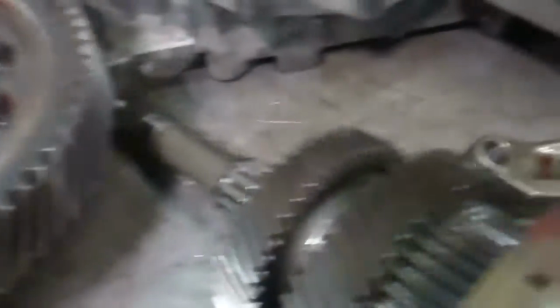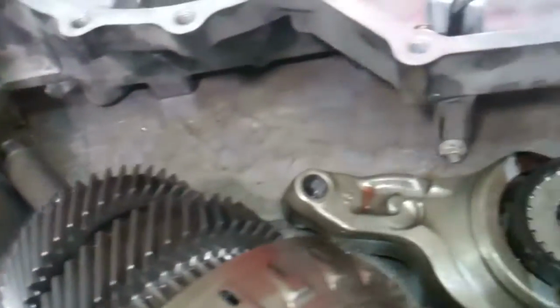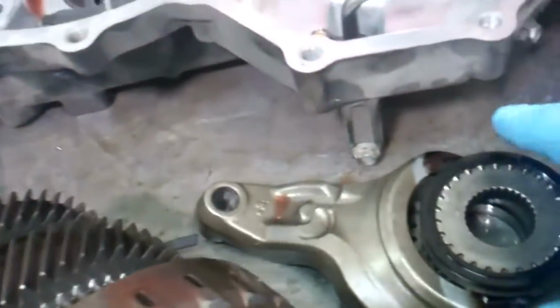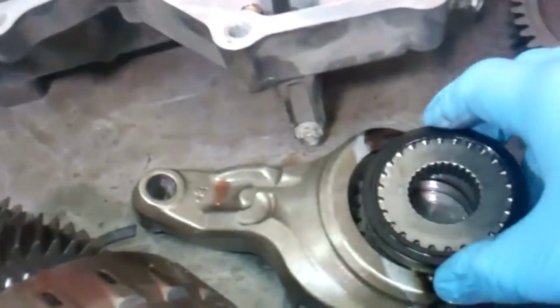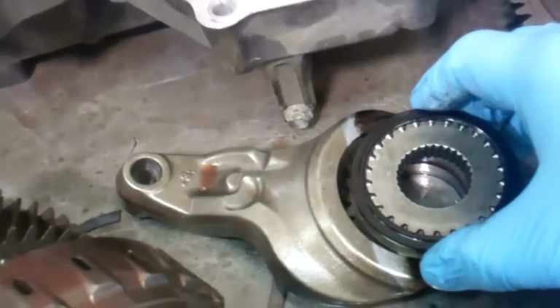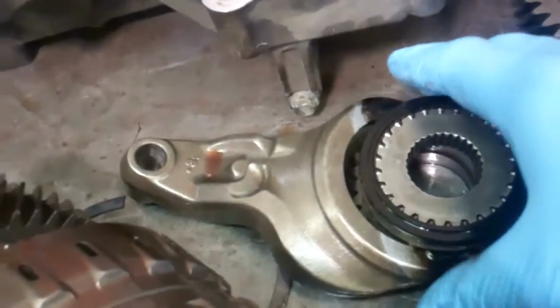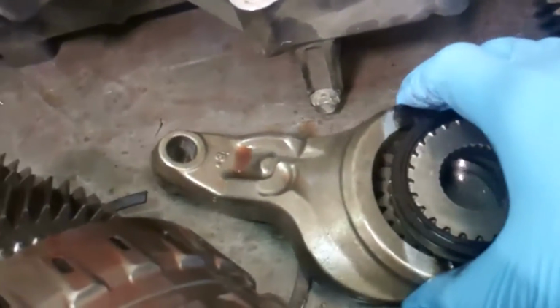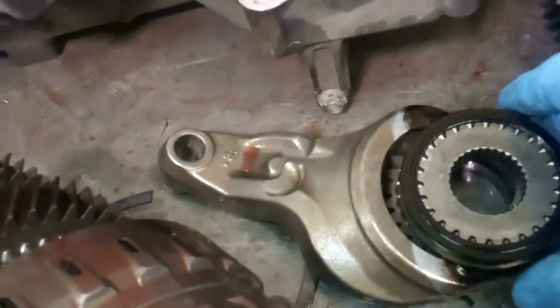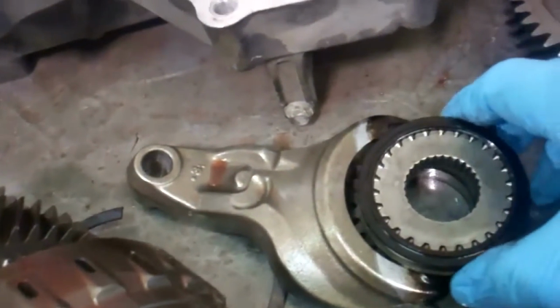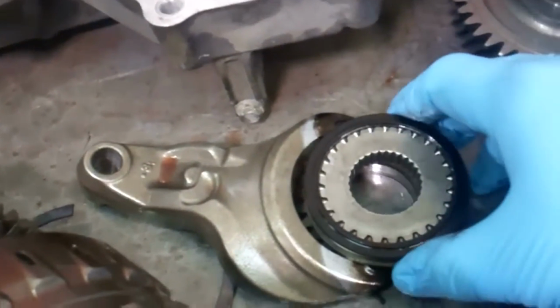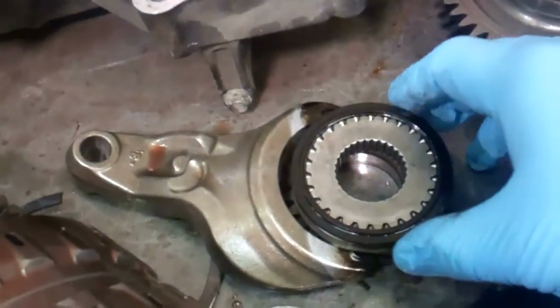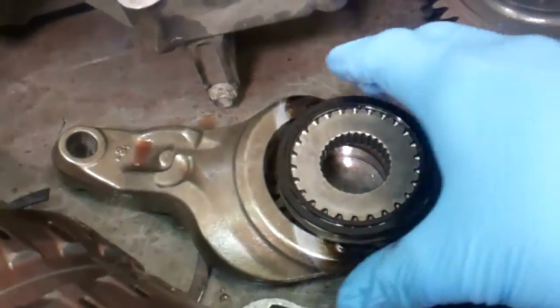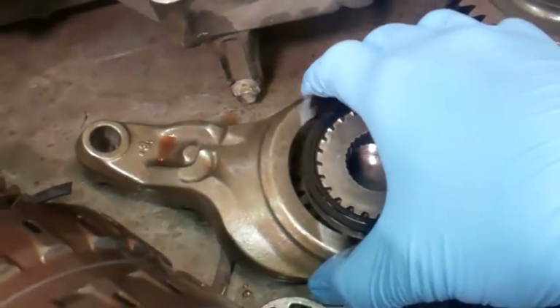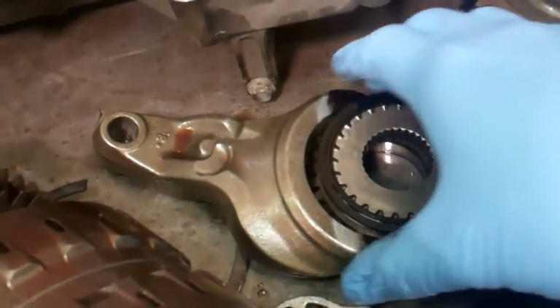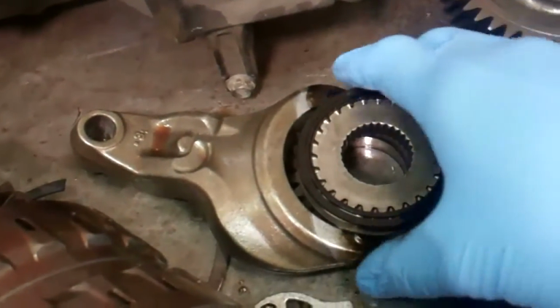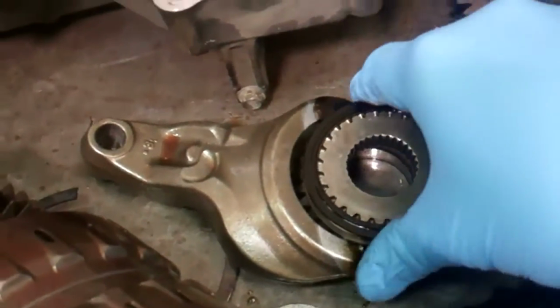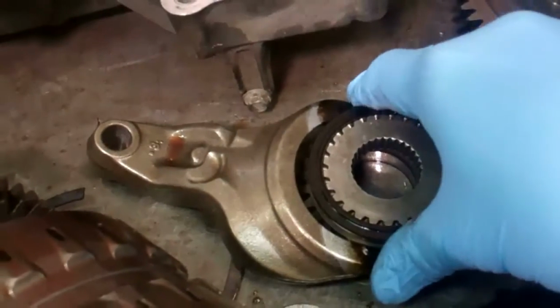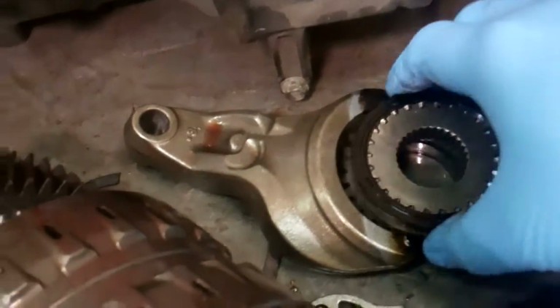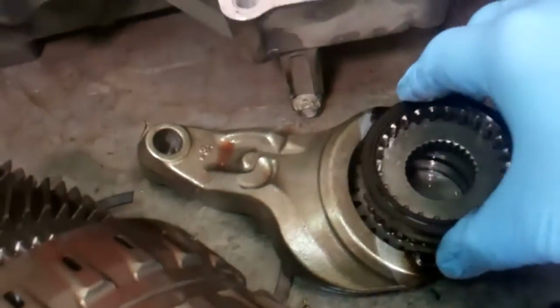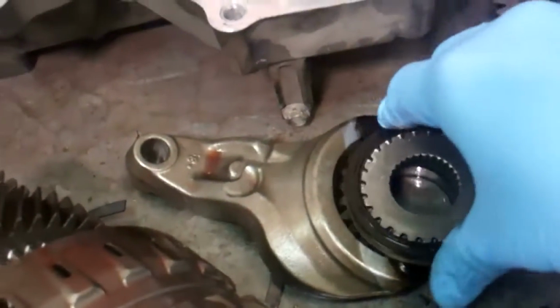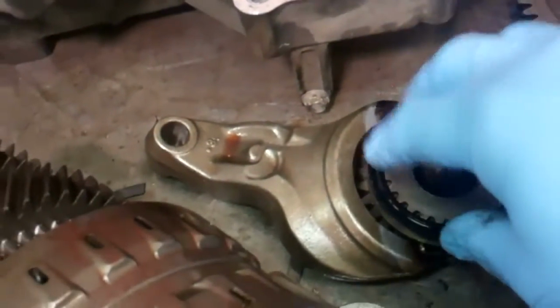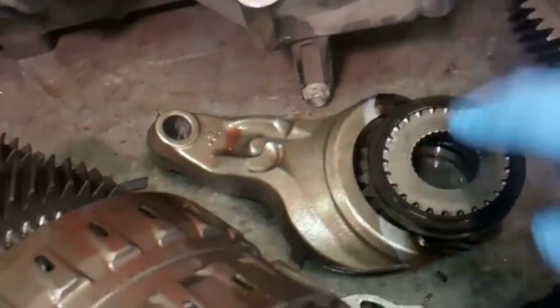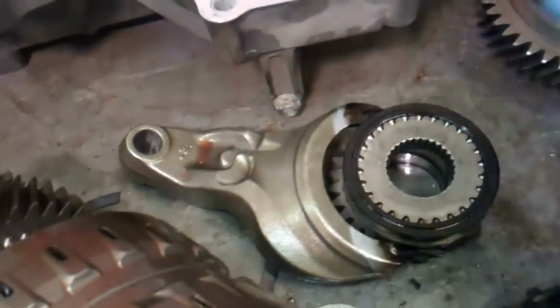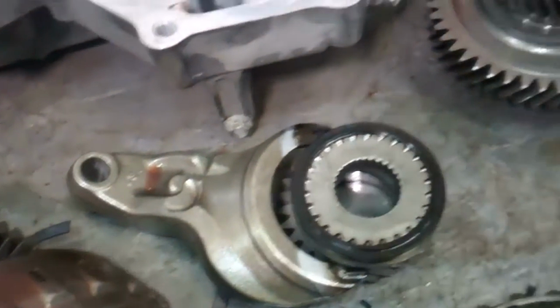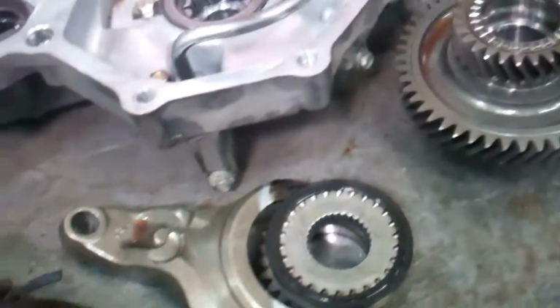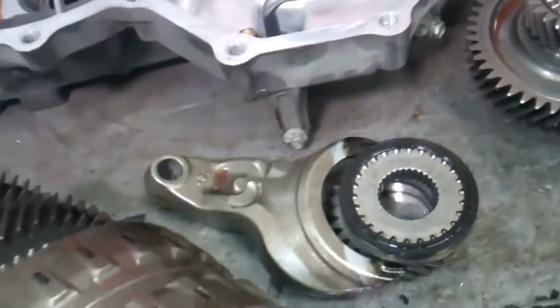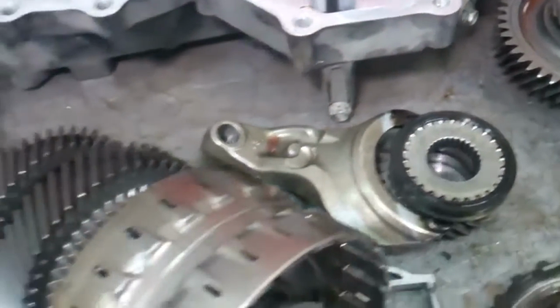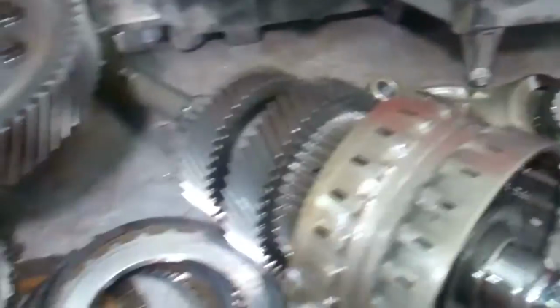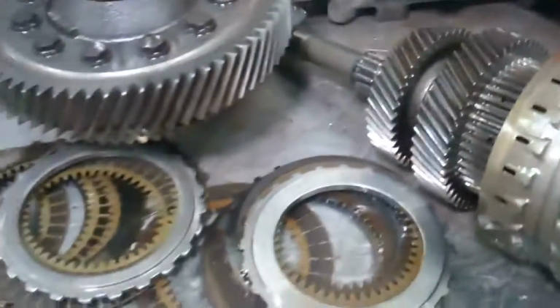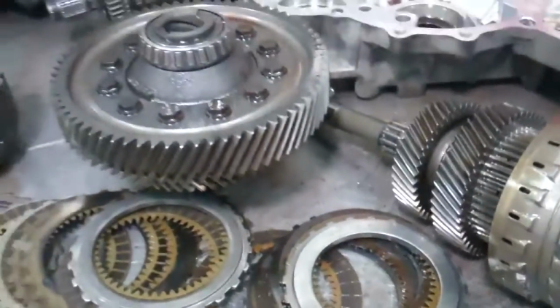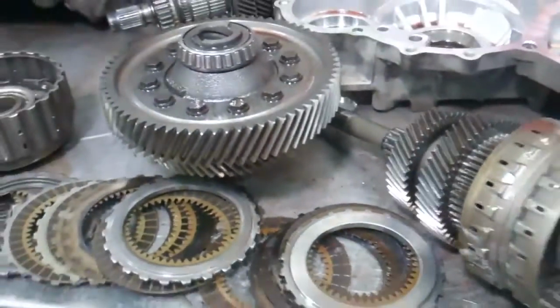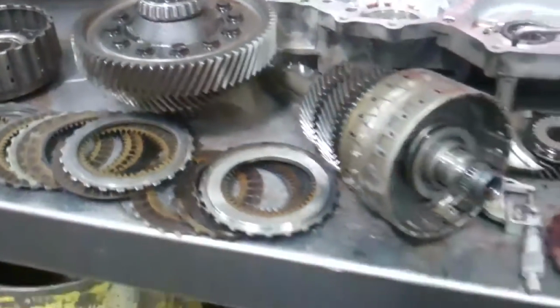Most notably with the excessive friction and metal, this is your actual selector, and when we took this apart it was stuck. So most likely that was due to the excessive metal and friction. So indeed it's going to need a full rebuild.